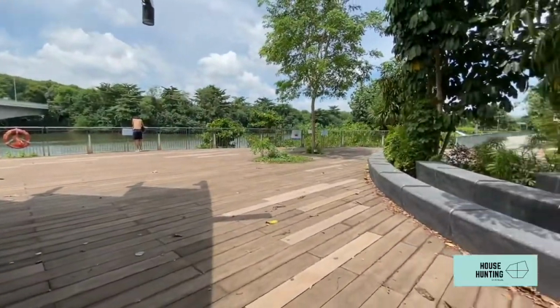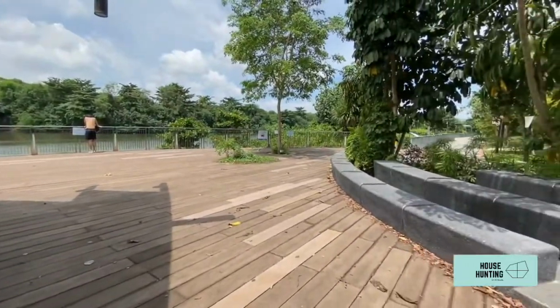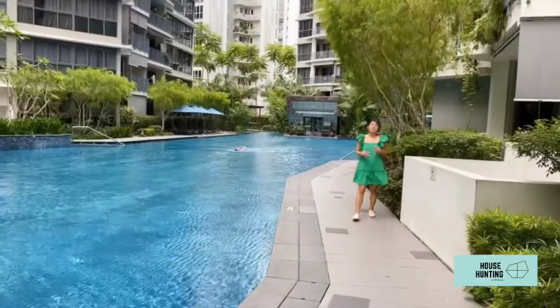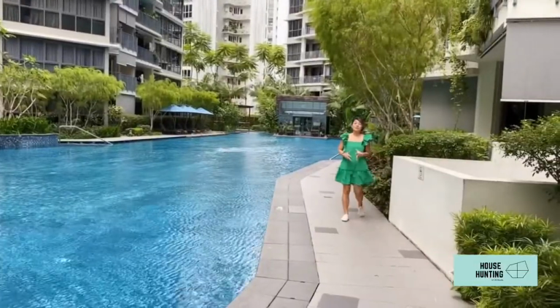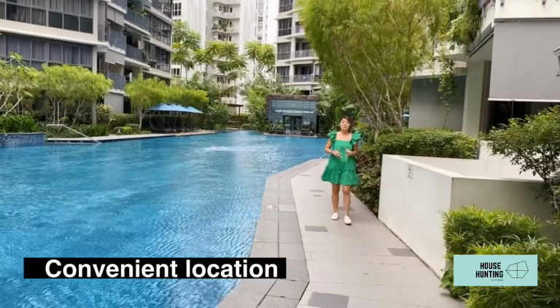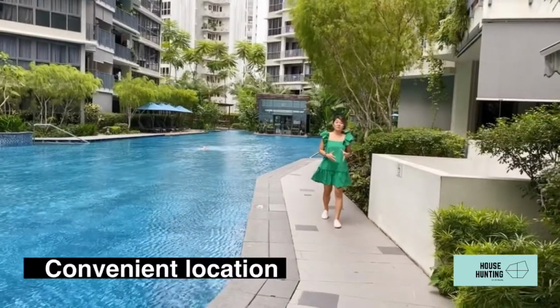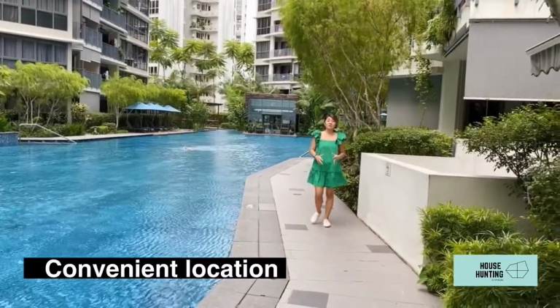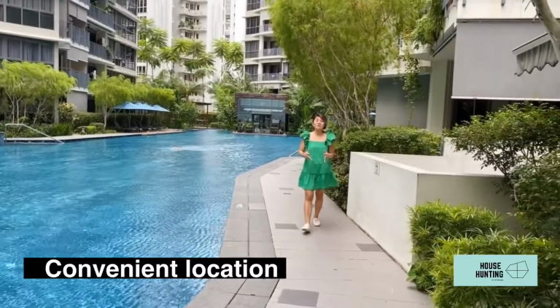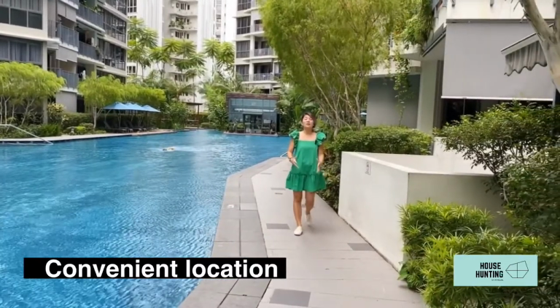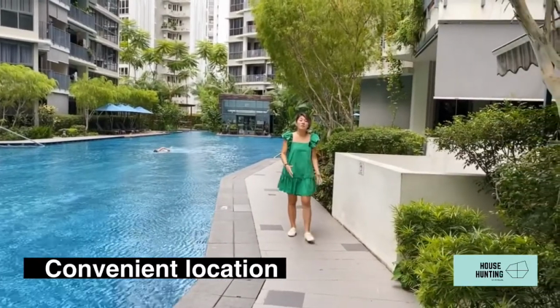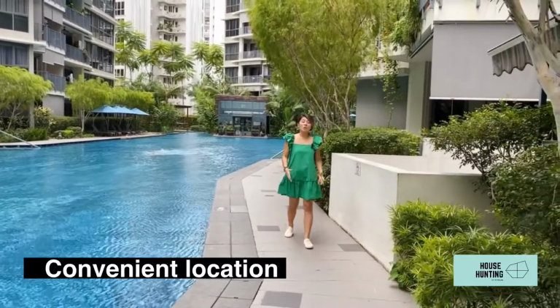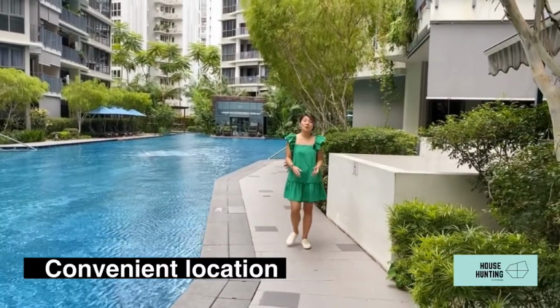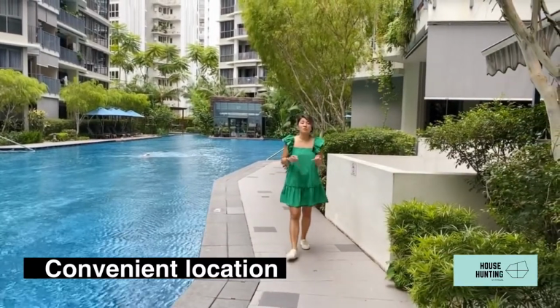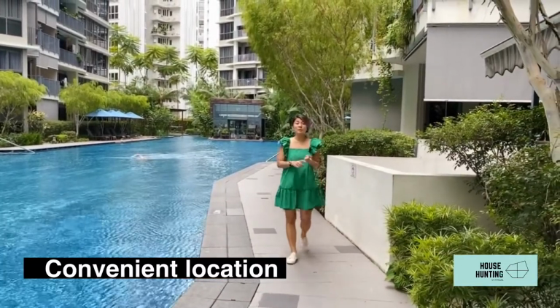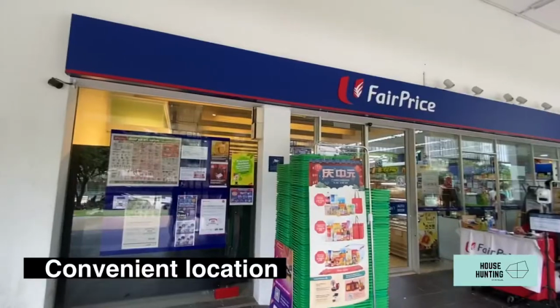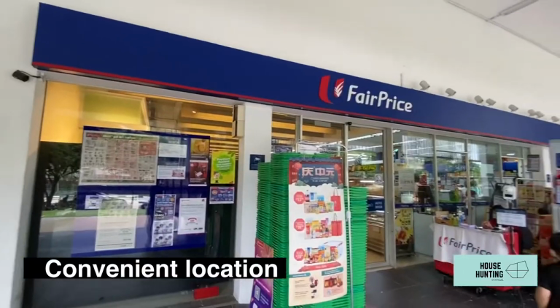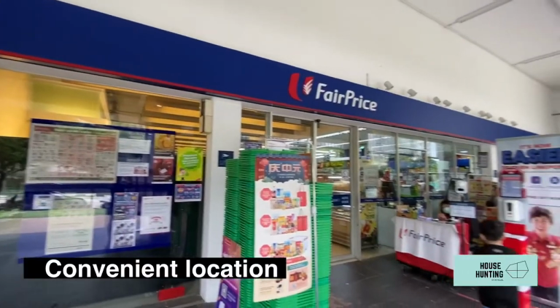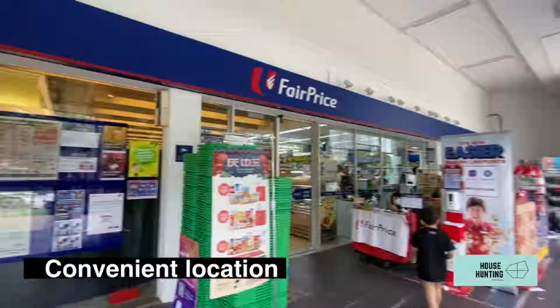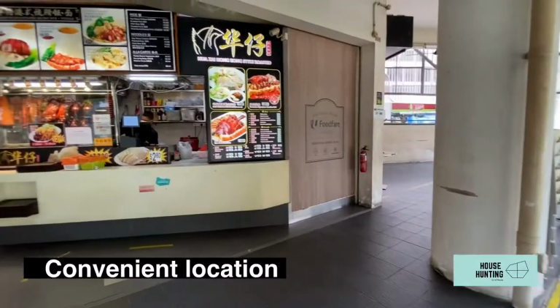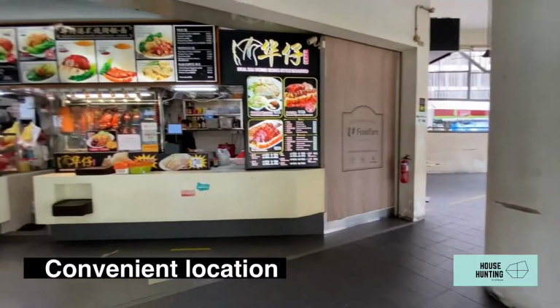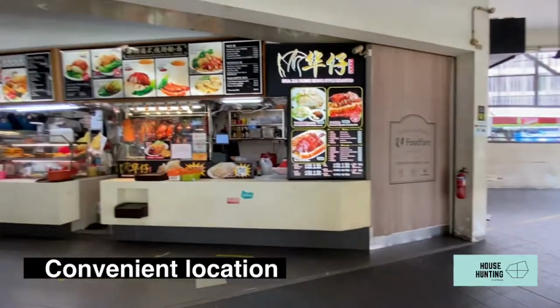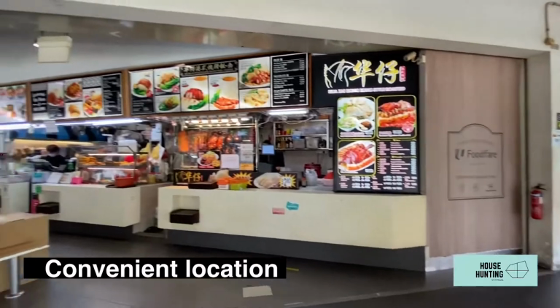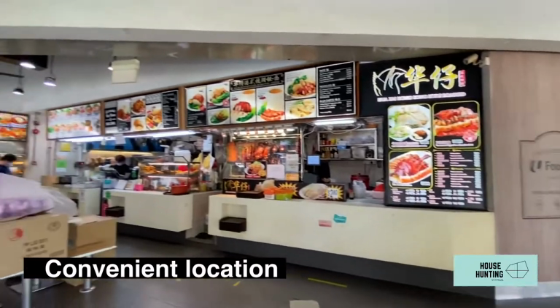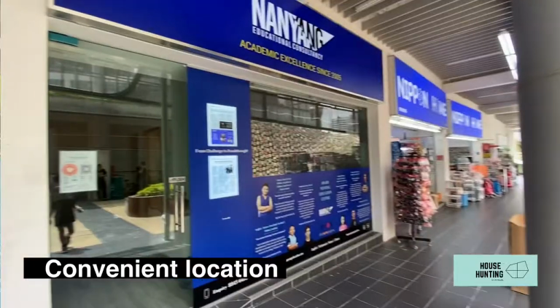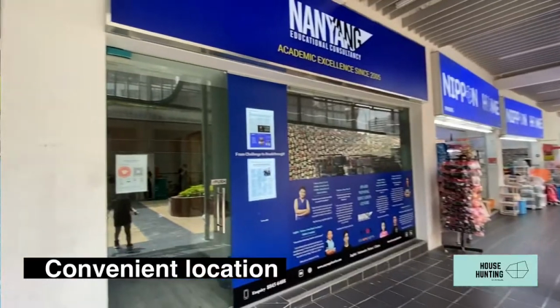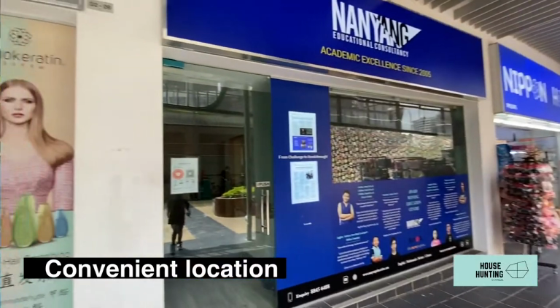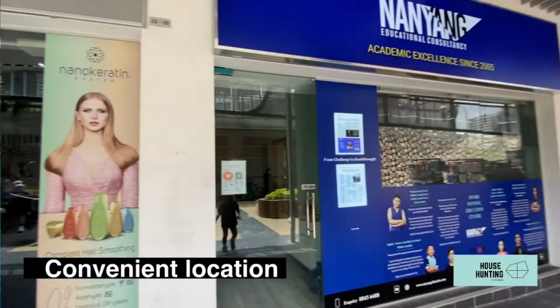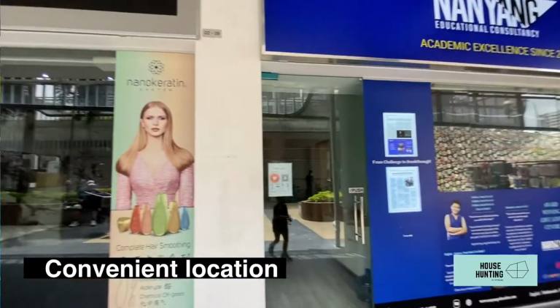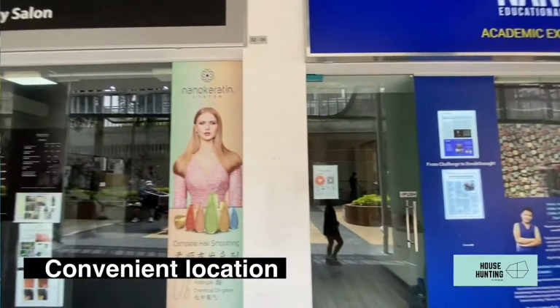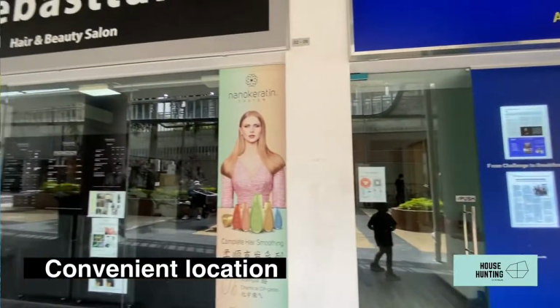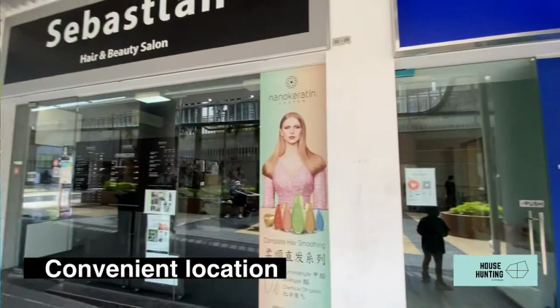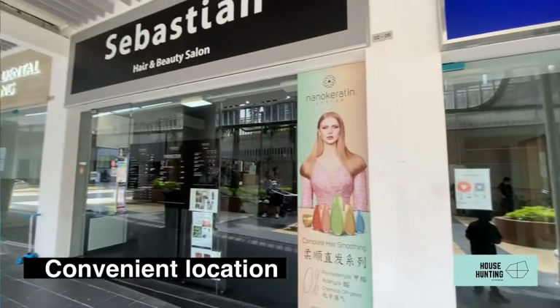This location is very convenient — it's just a five-minute walk away from a supermarket, a coffee shop, a clinic, a dentist, and even a hair salon.